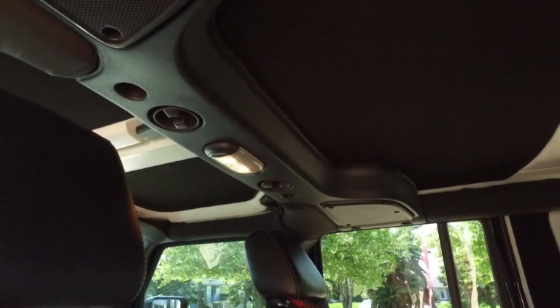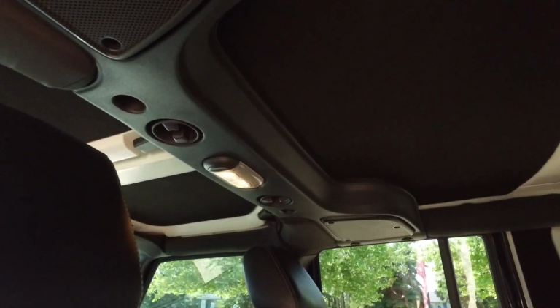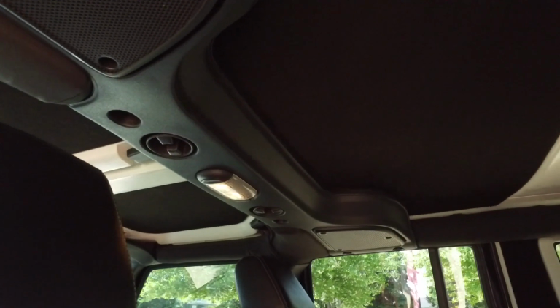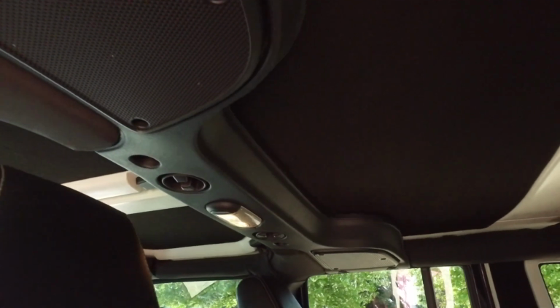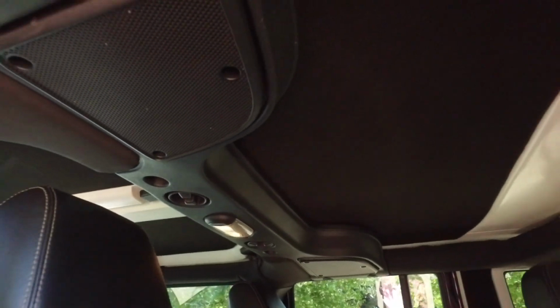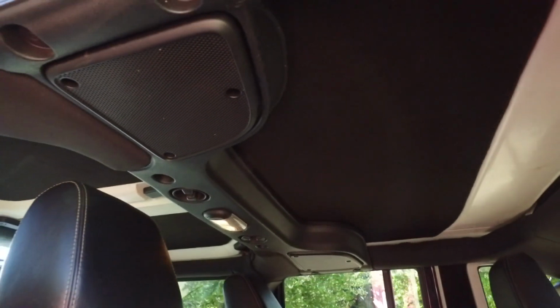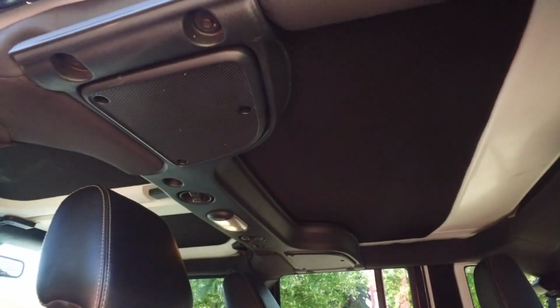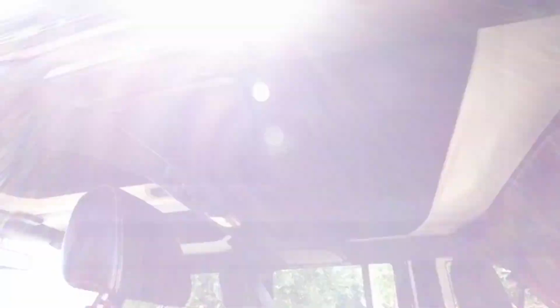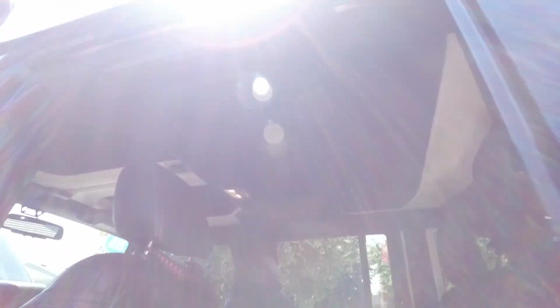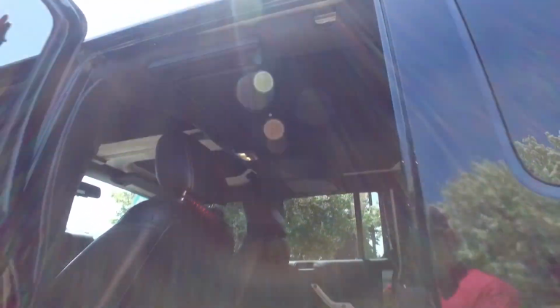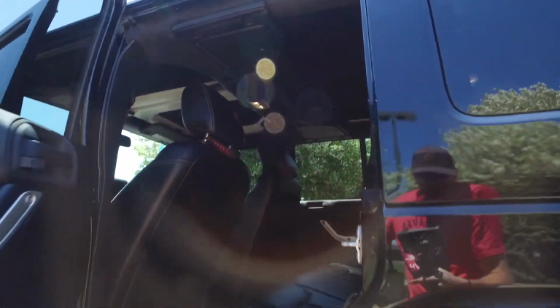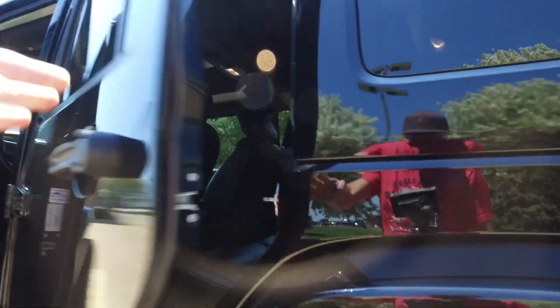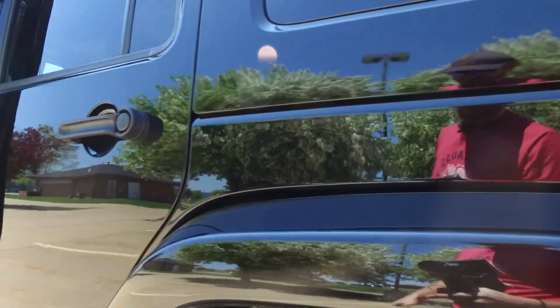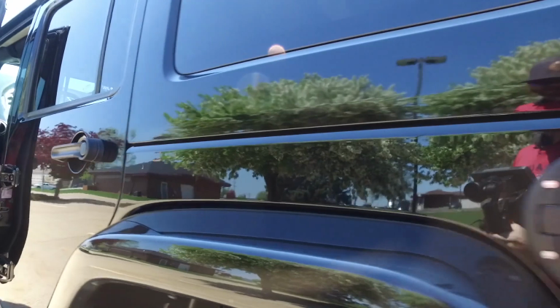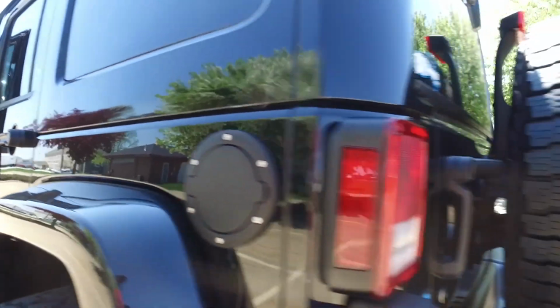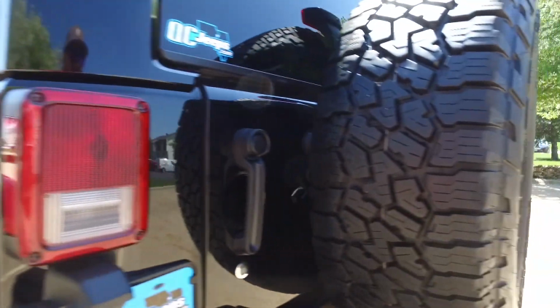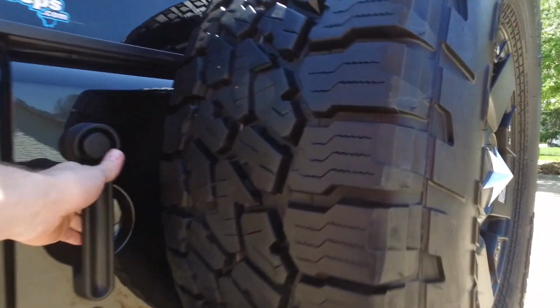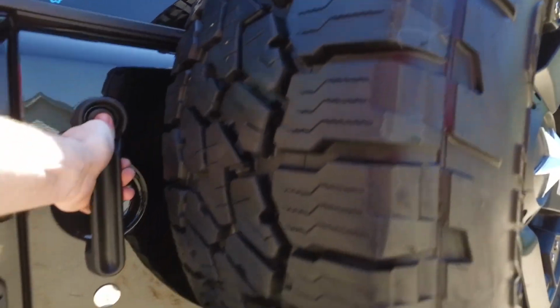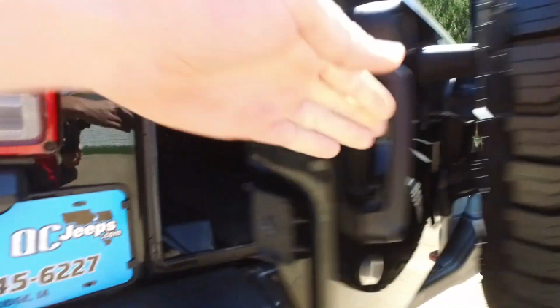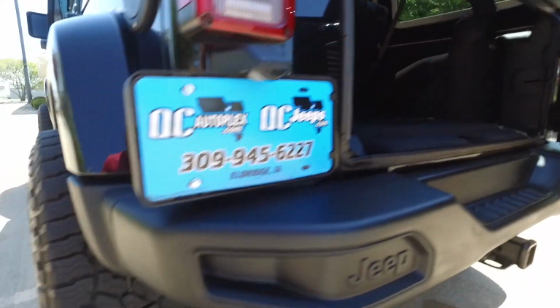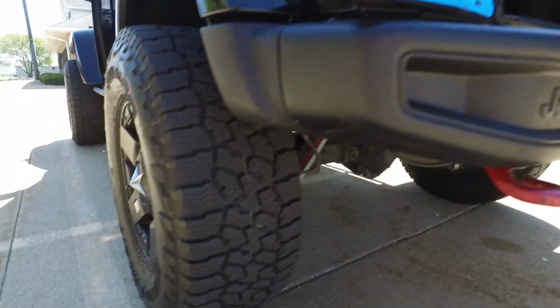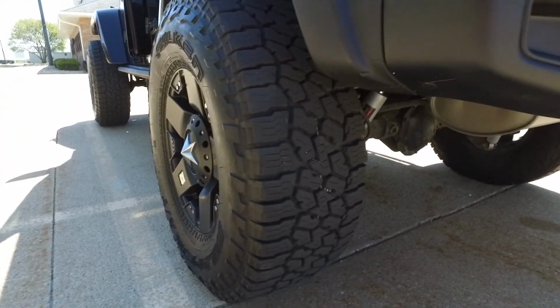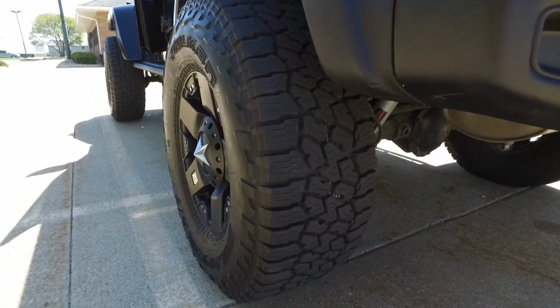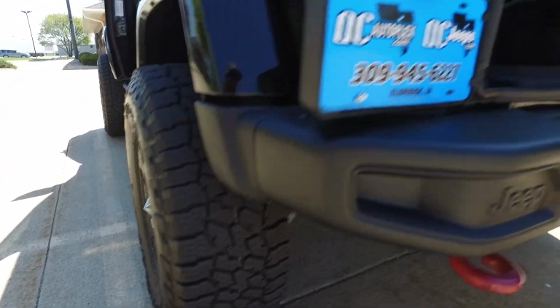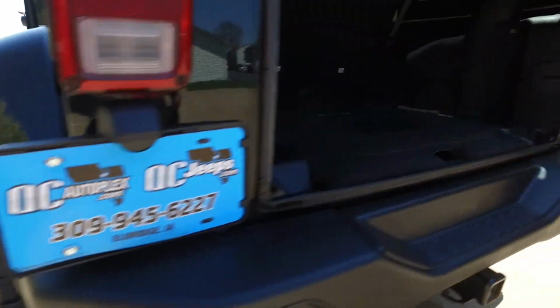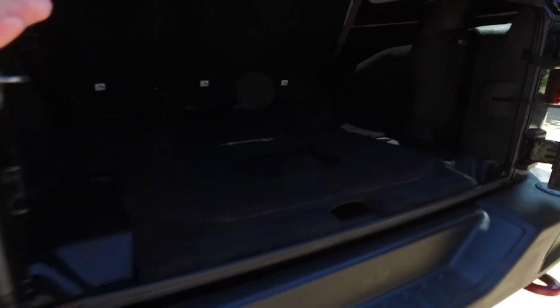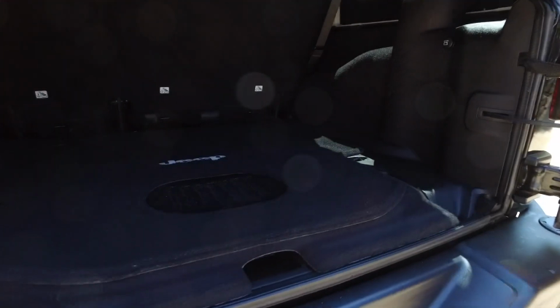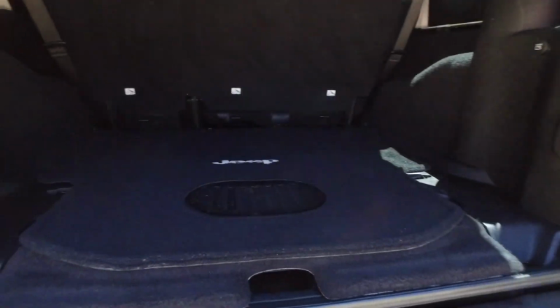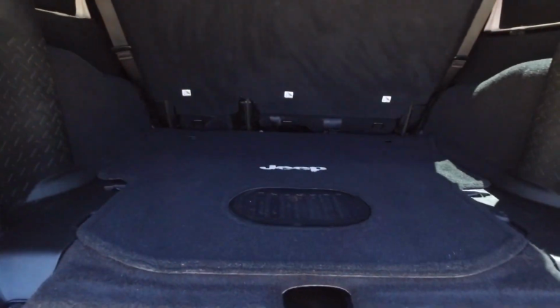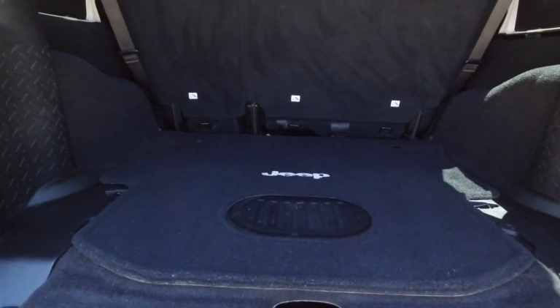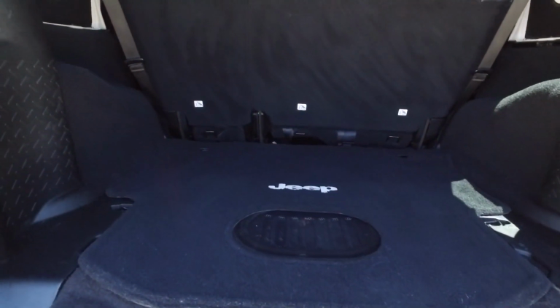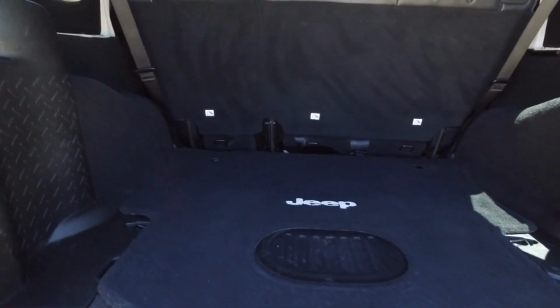This one's got the hard top on it but also has those insulation pieces. It might not look like much, but when you've got a lift and tires like that, a little bit of sound deadening insulation goes a long way.